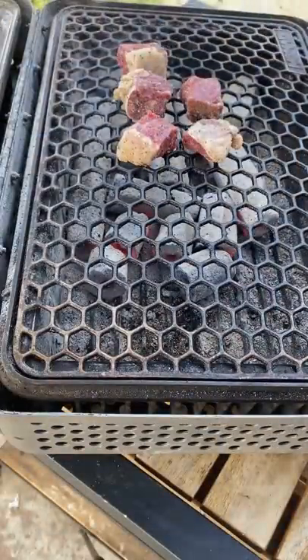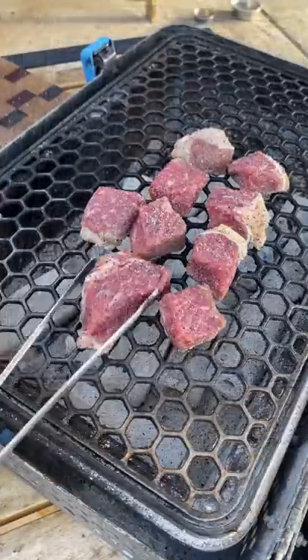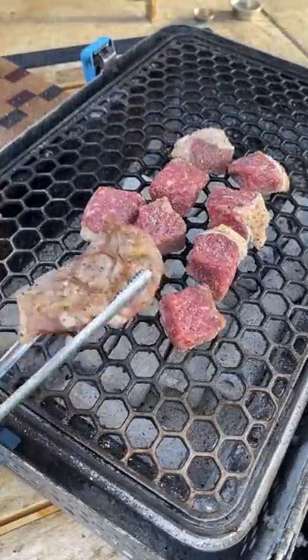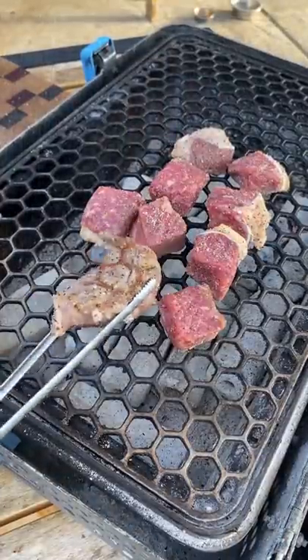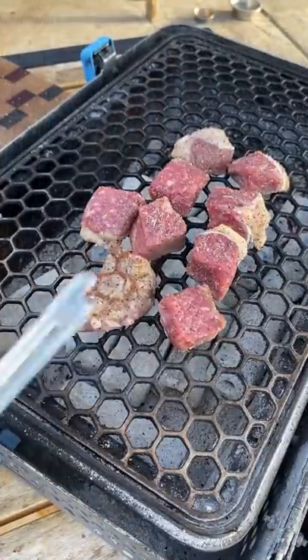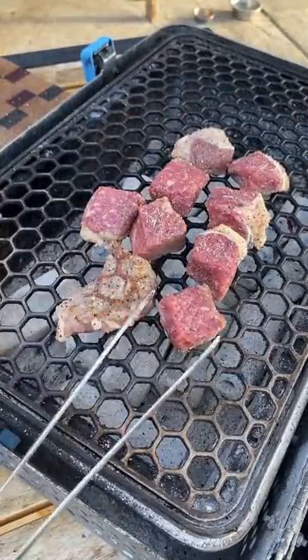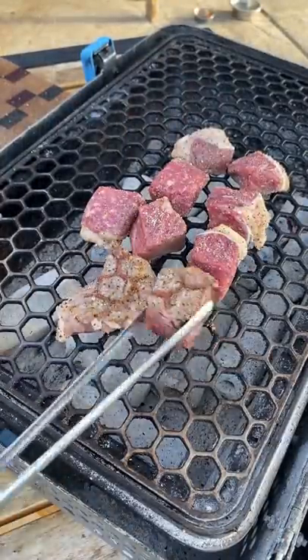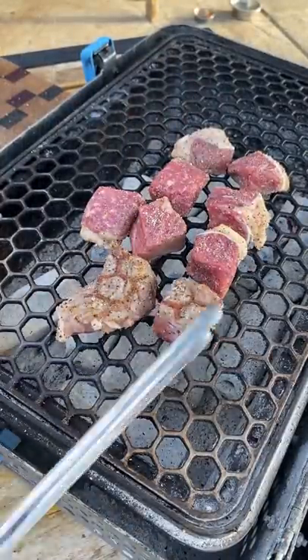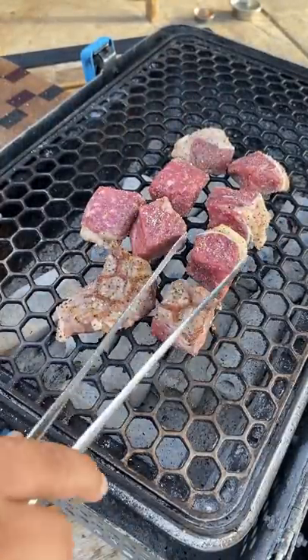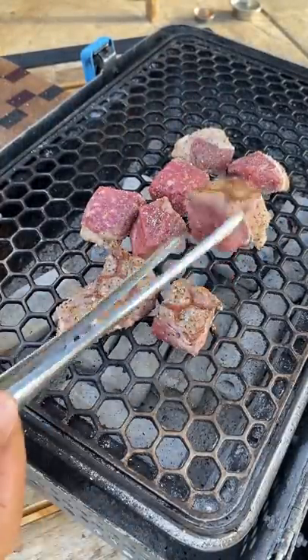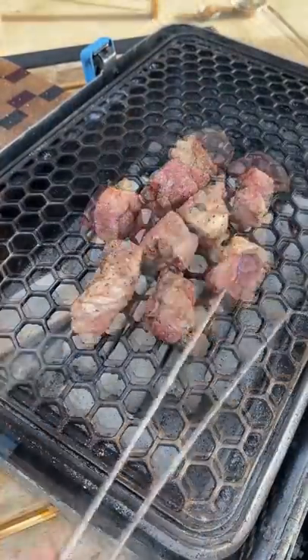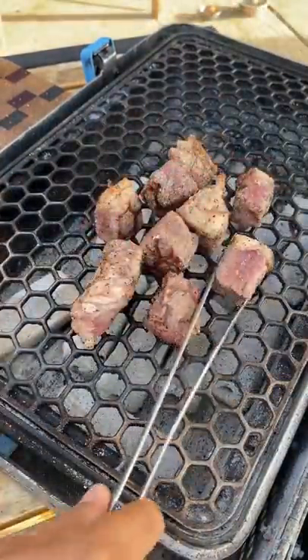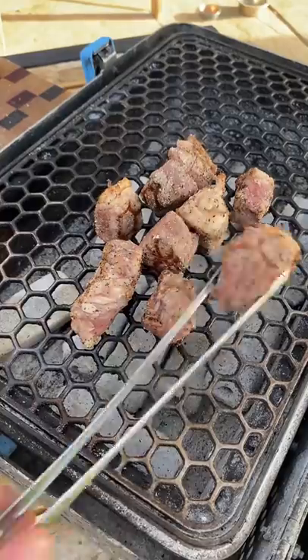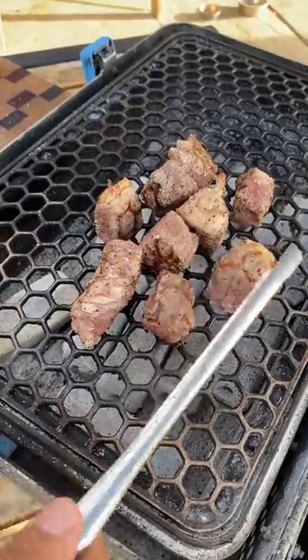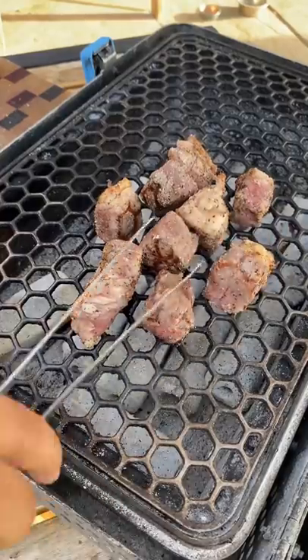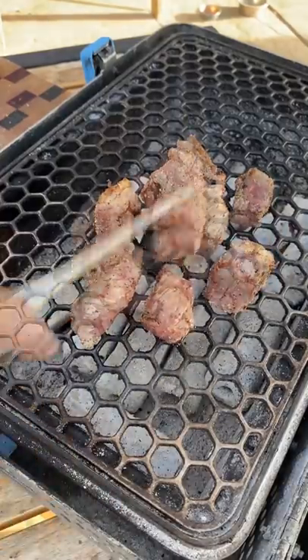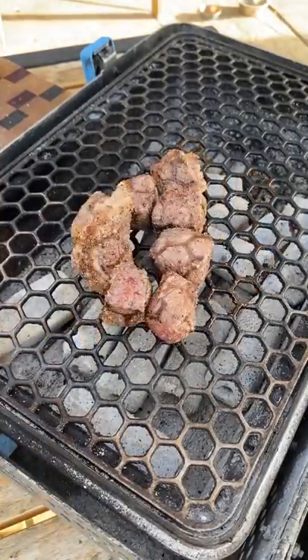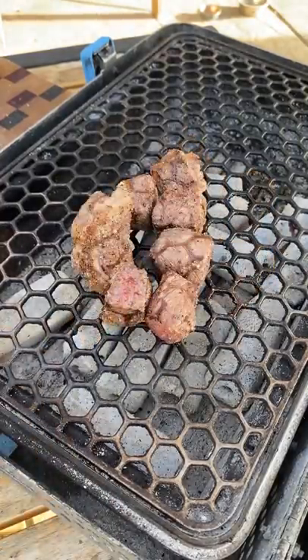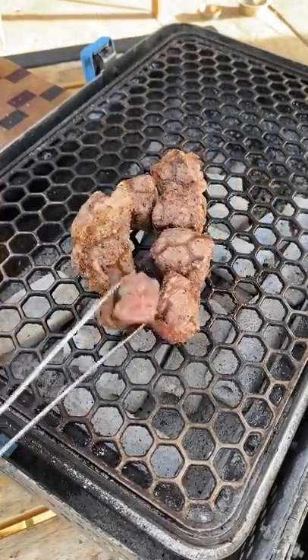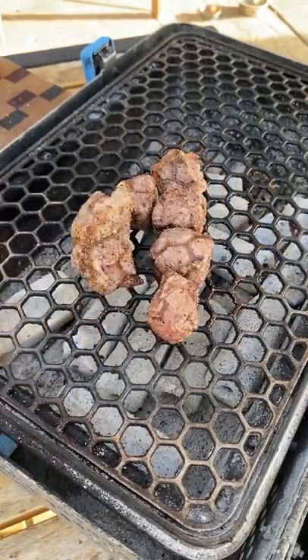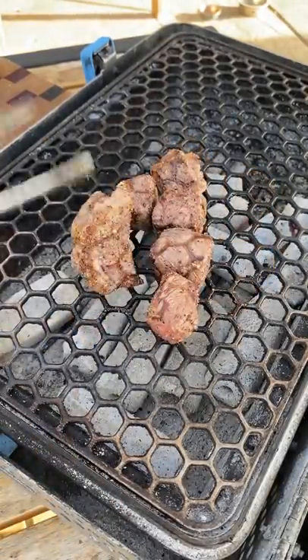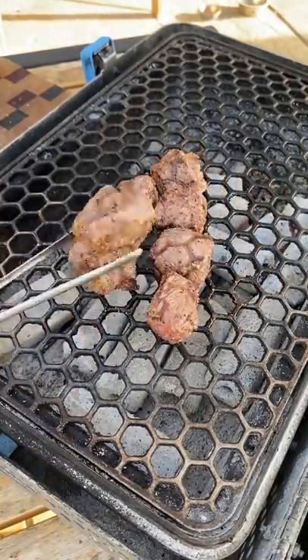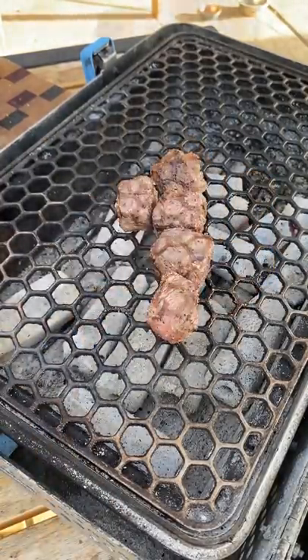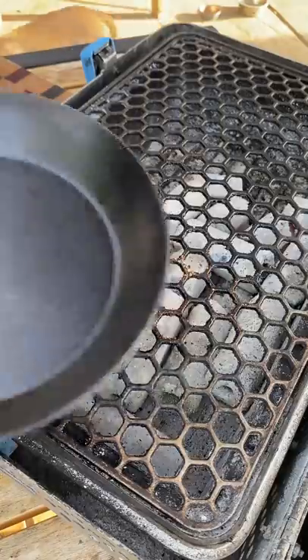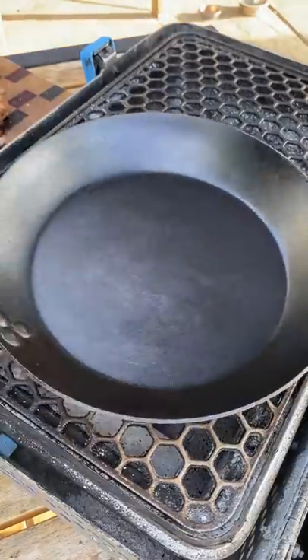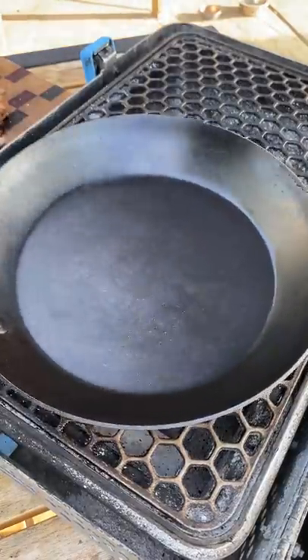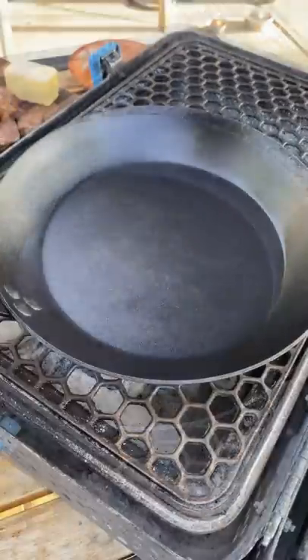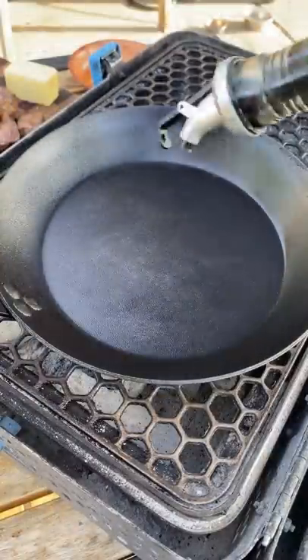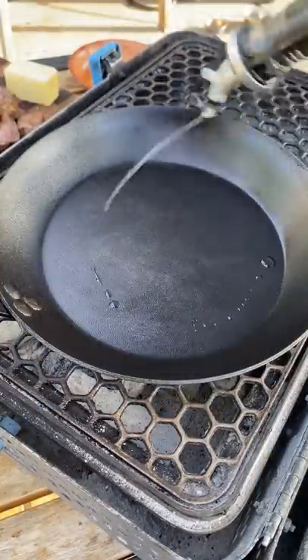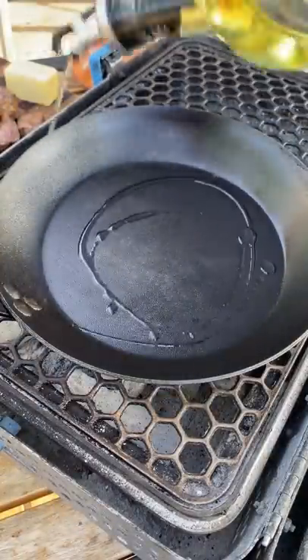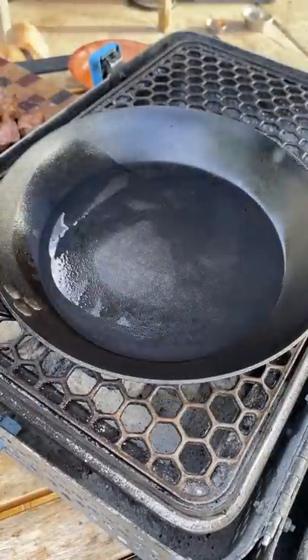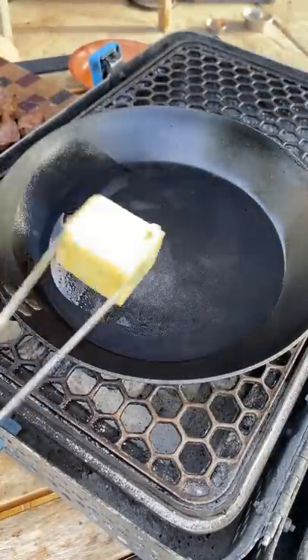Sear the steak one minute per side on all sides, then remove them. Start building your sauce in a skillet — add some avocado oil and butter.